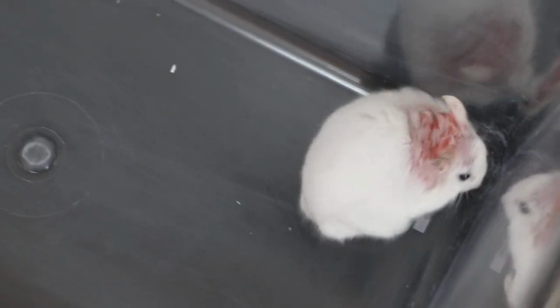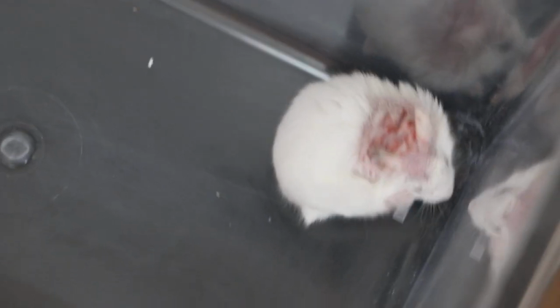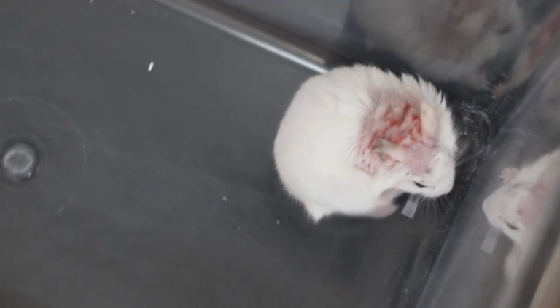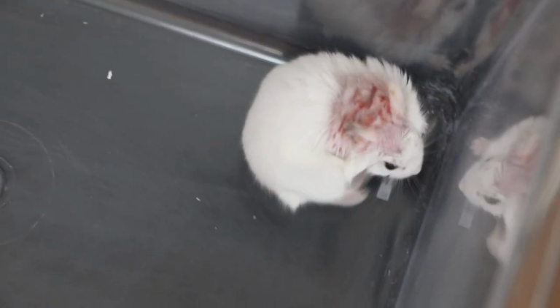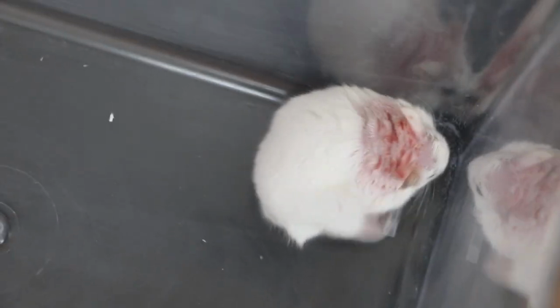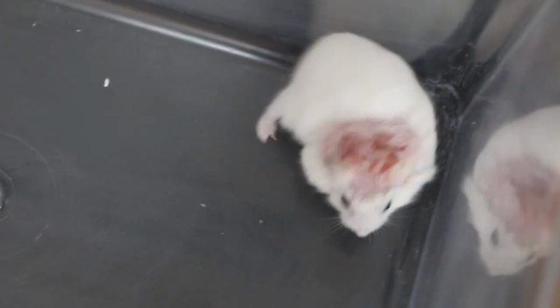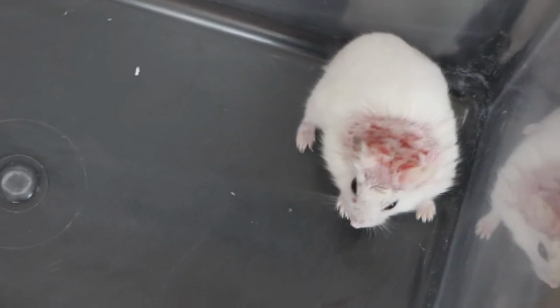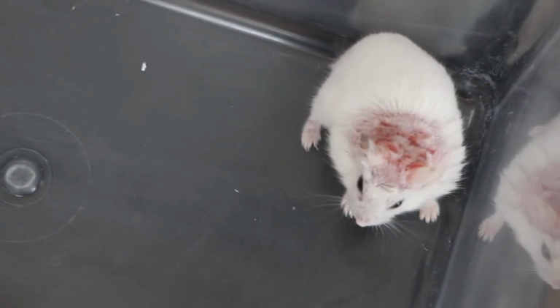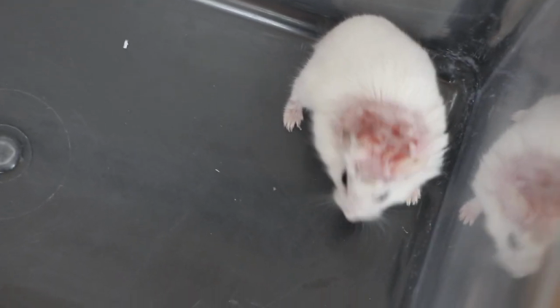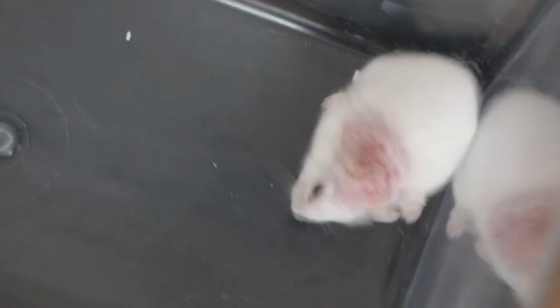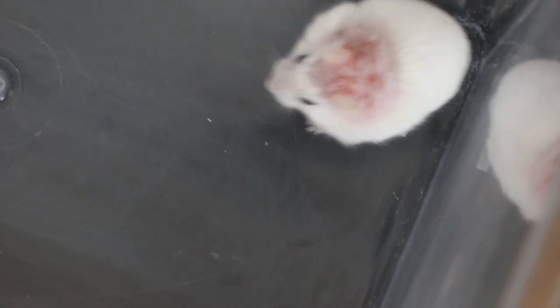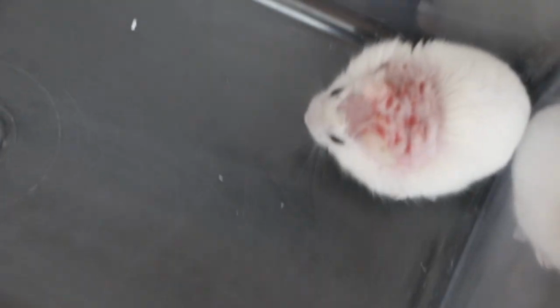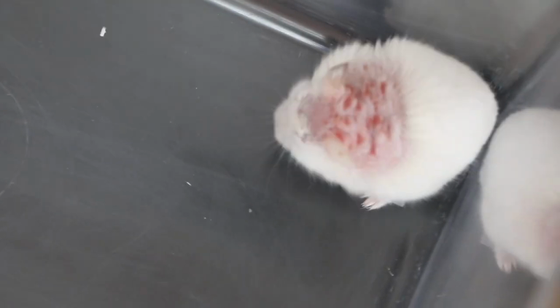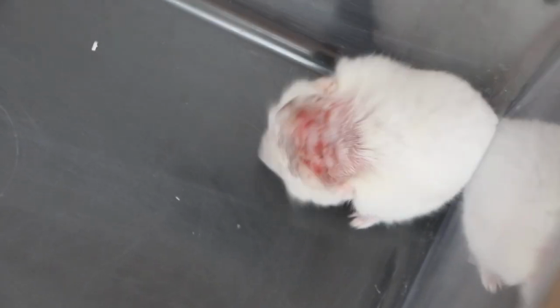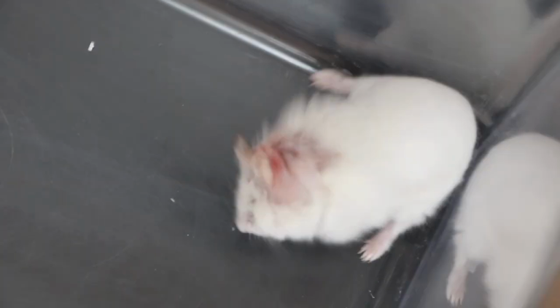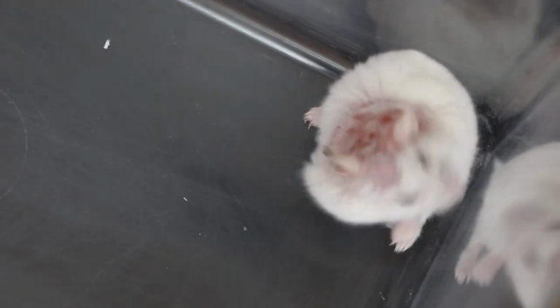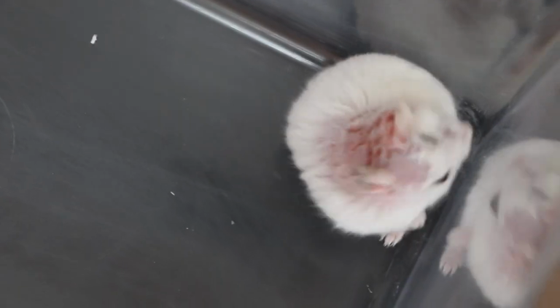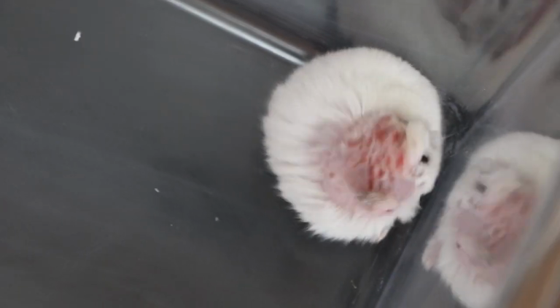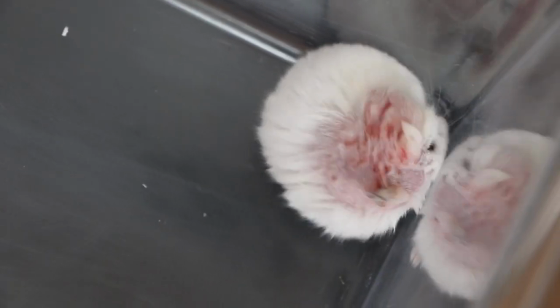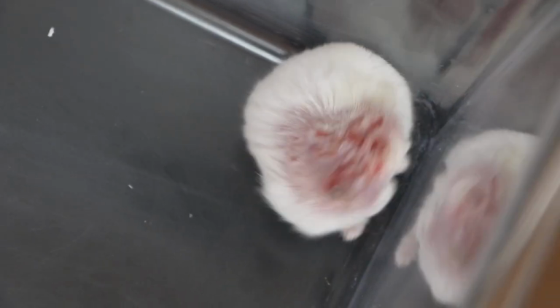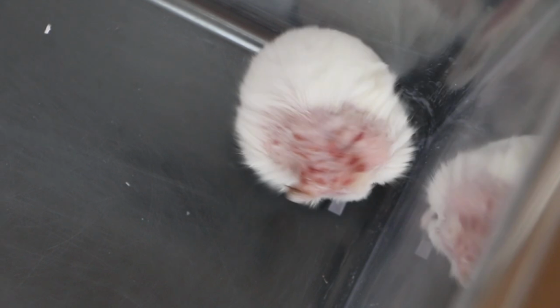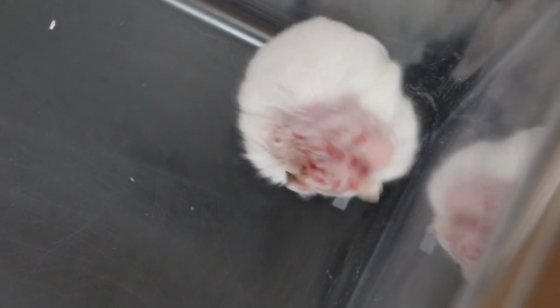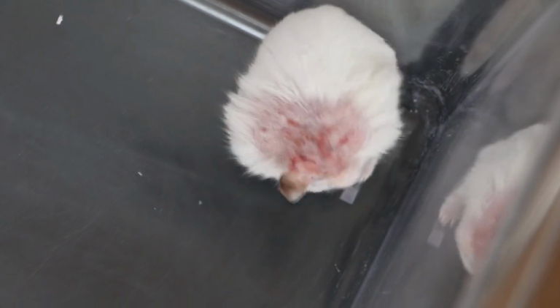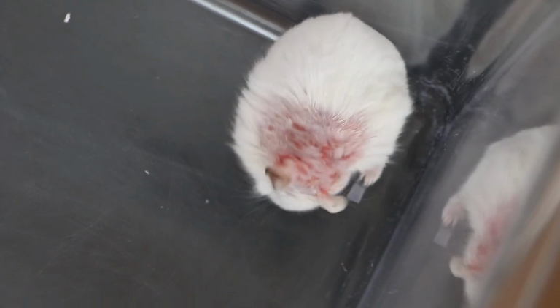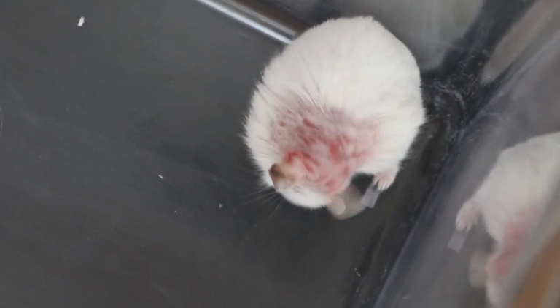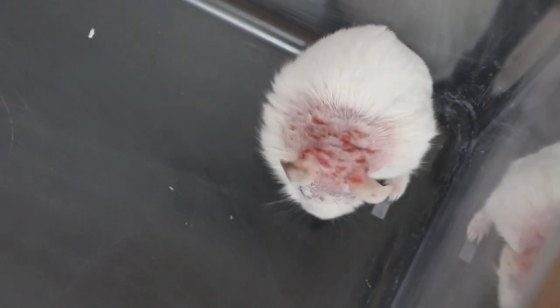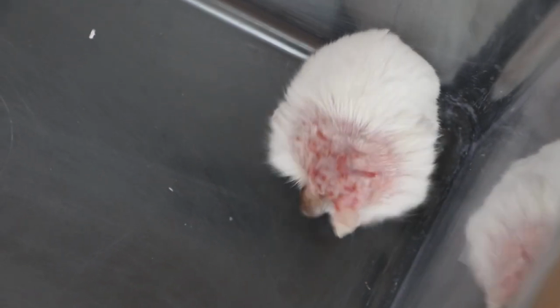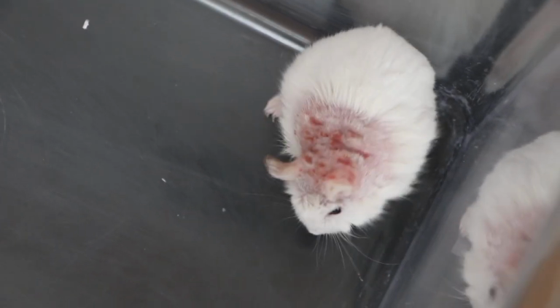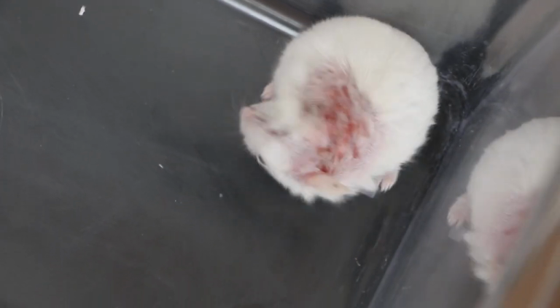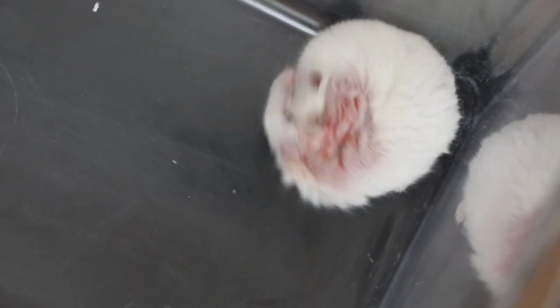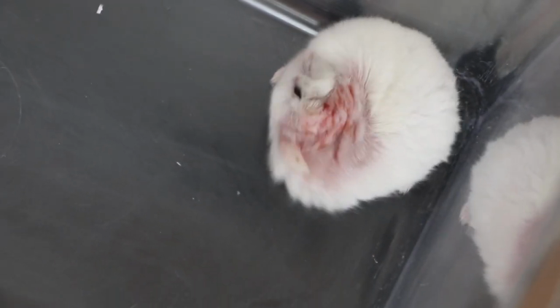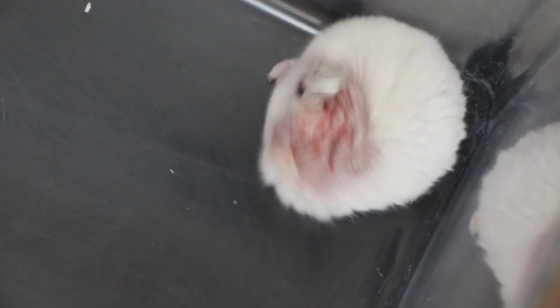As you can see, the skin between the shoulders is still inflamed and the hamster is still very unhappy and squeaking because of the pain and the itch. It is still scratching.